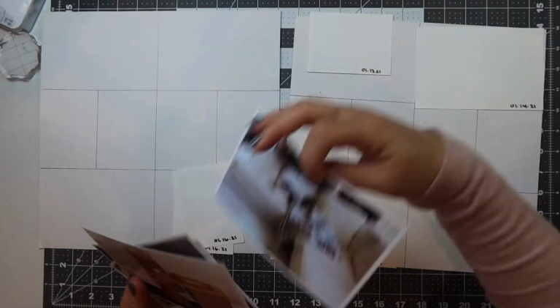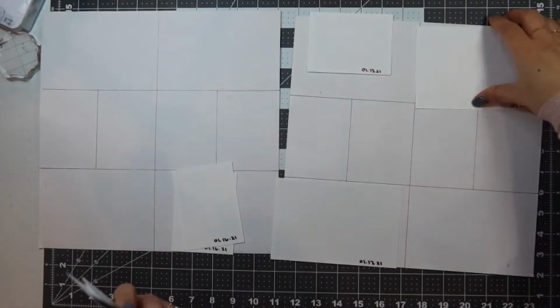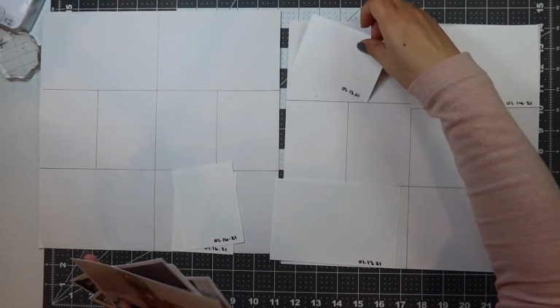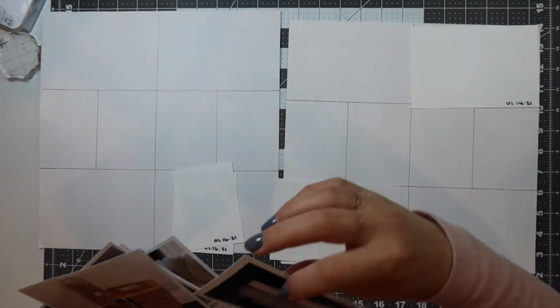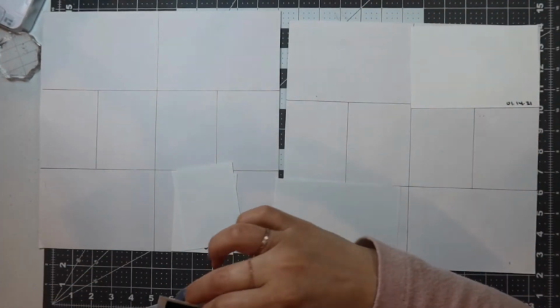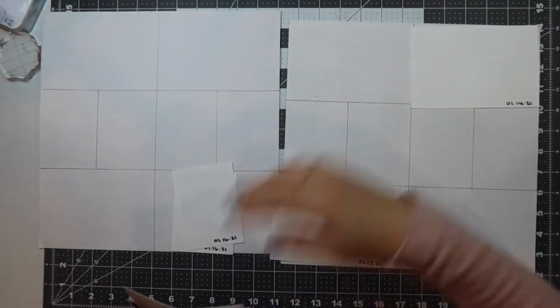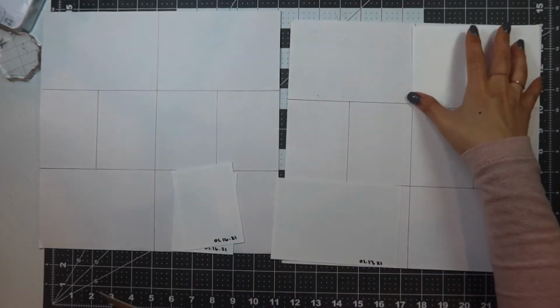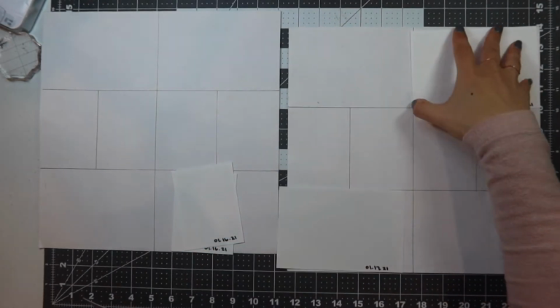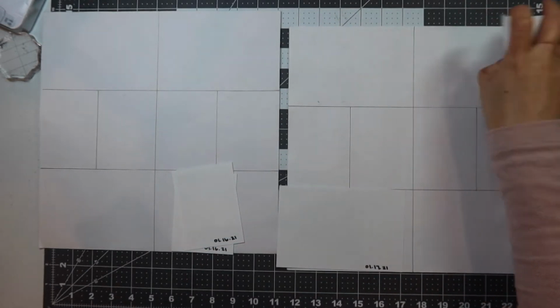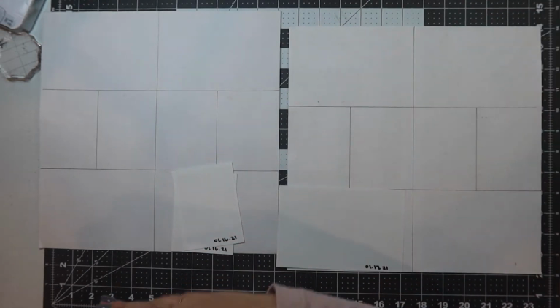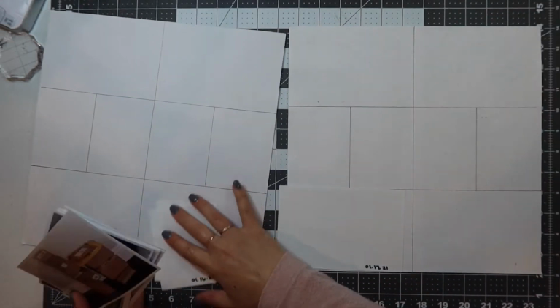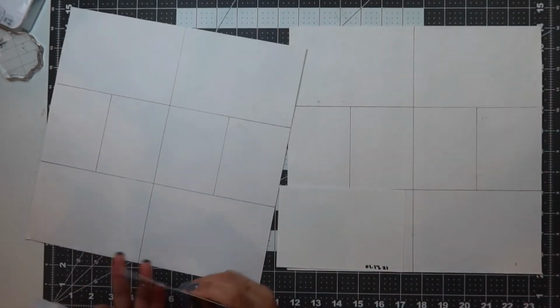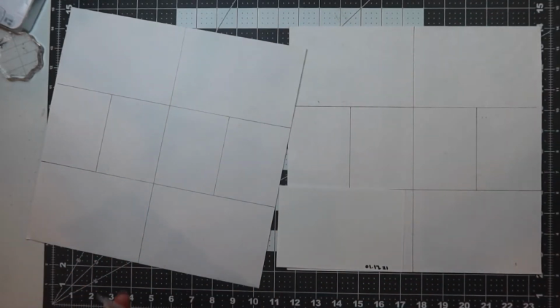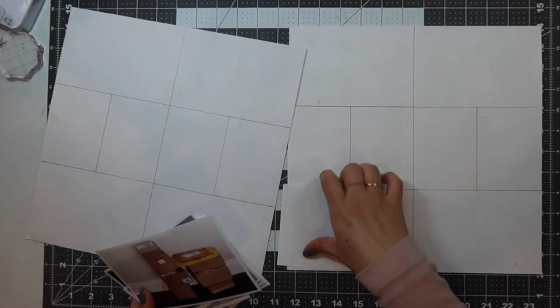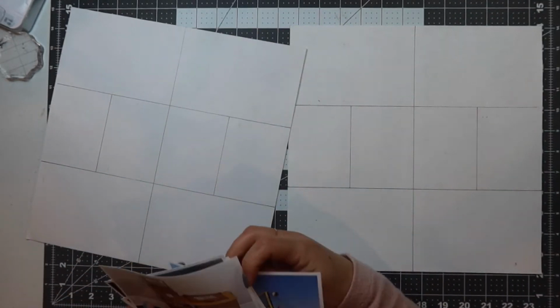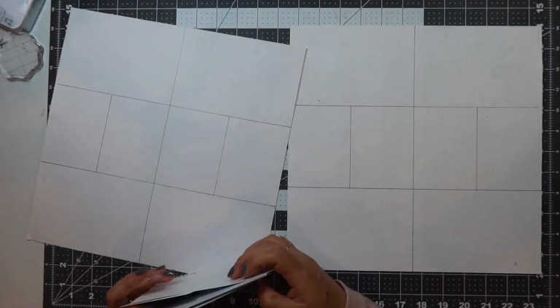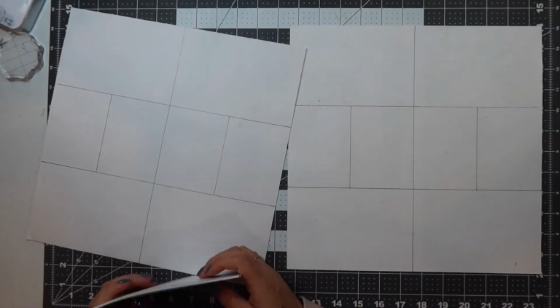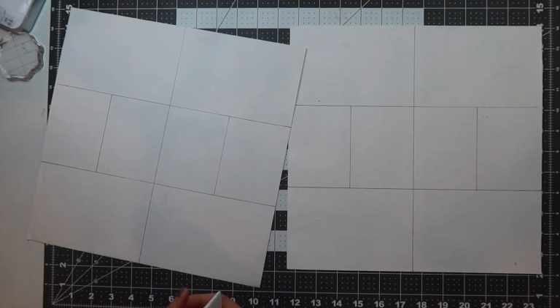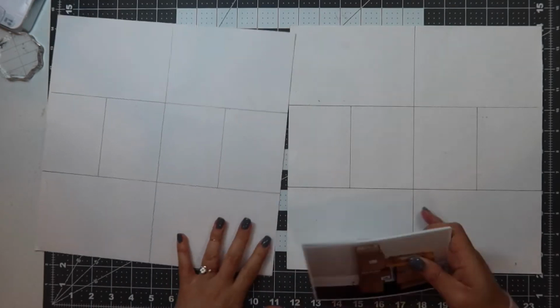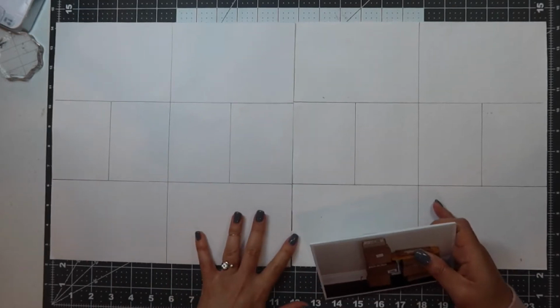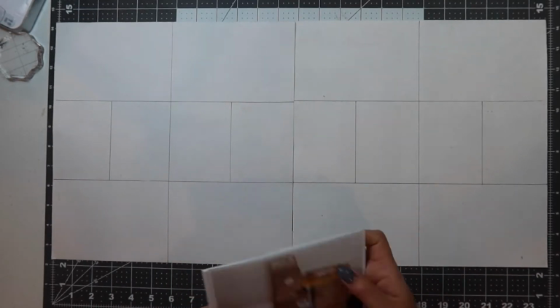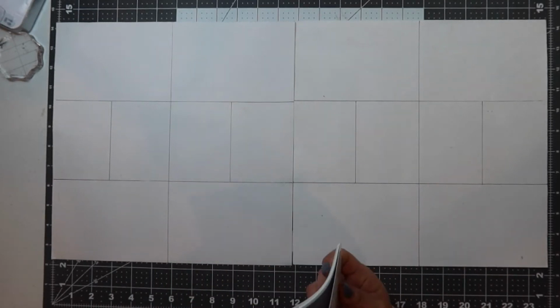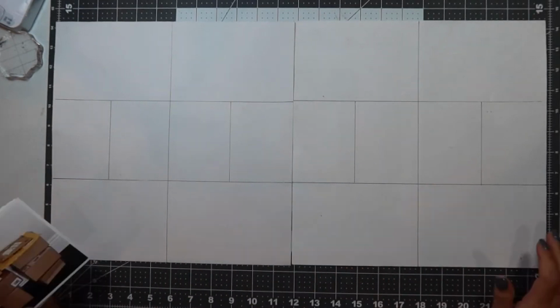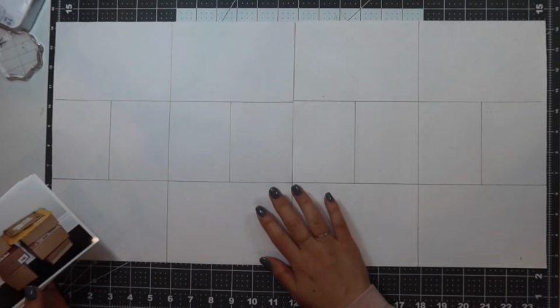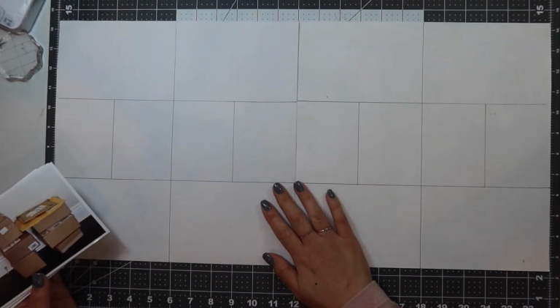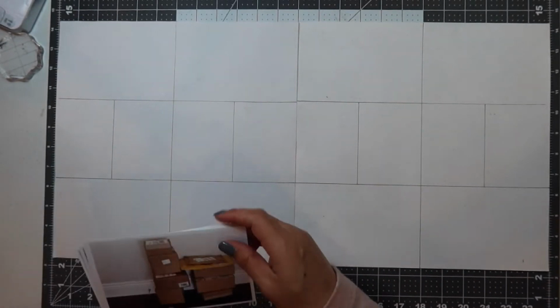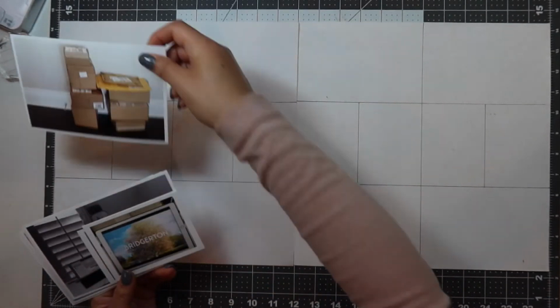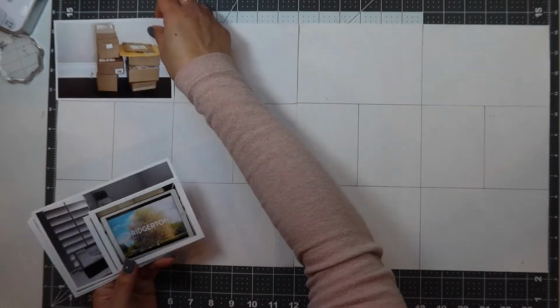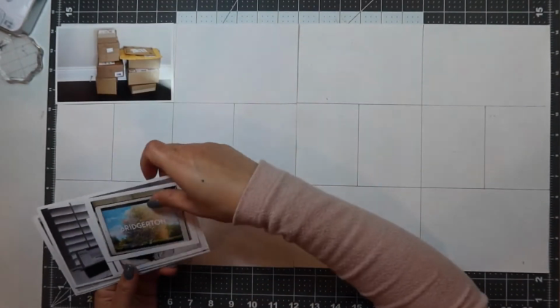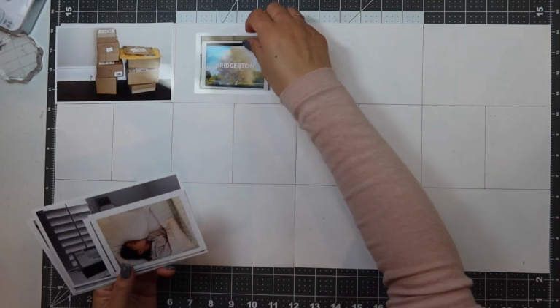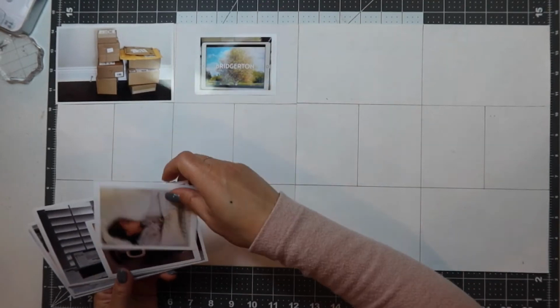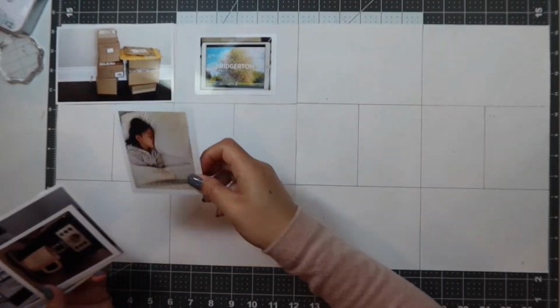I am putting these in semi-chronological order — that's how I like to have it for my spread. Then I'm going to lay them out onto this card slot that I have drawn the grids of the Design A page protectors.